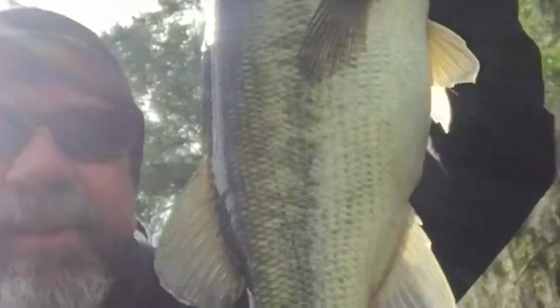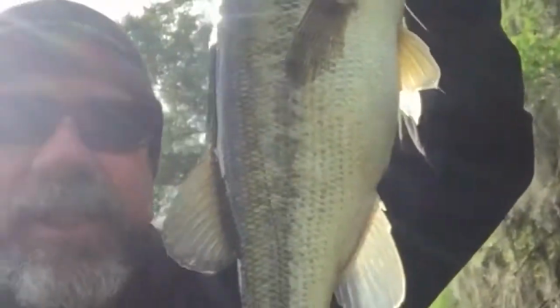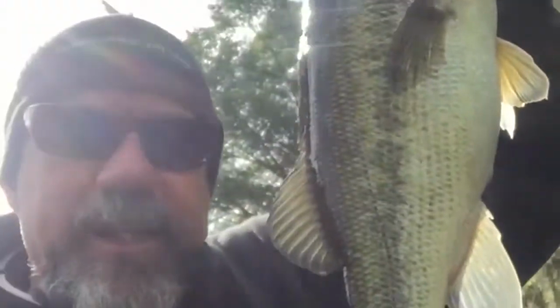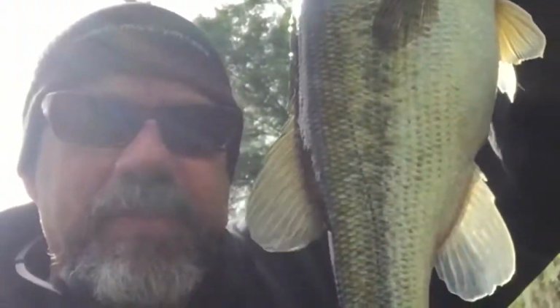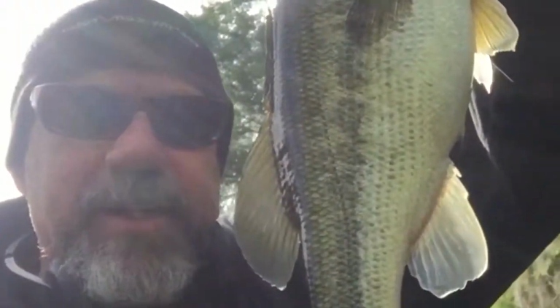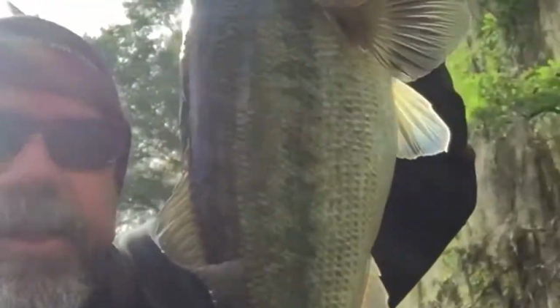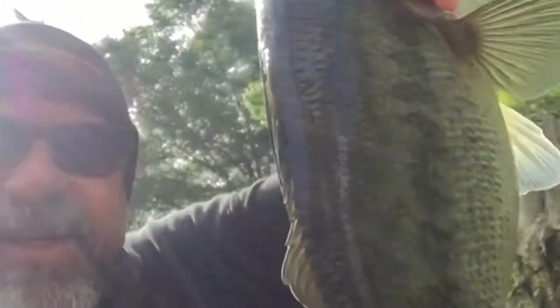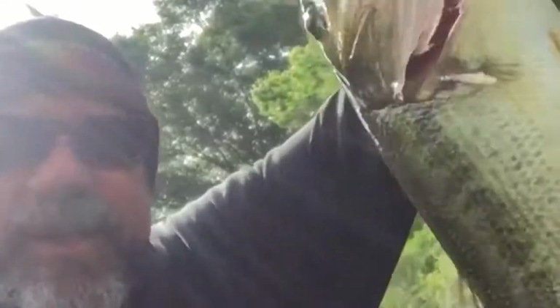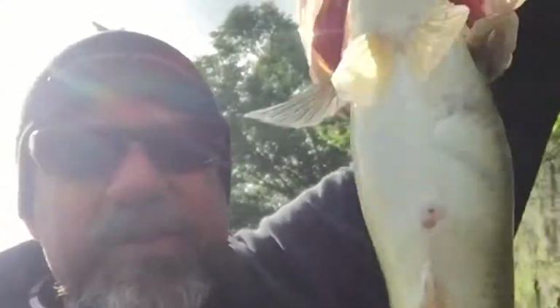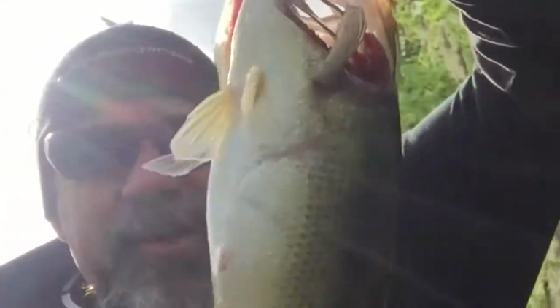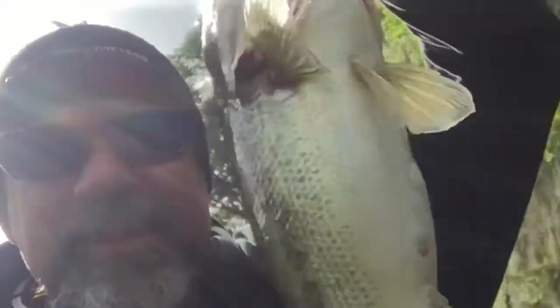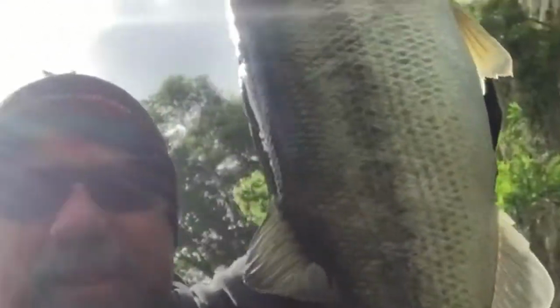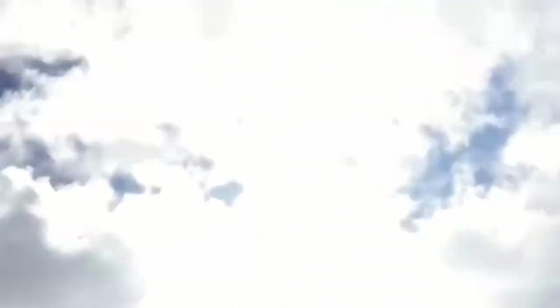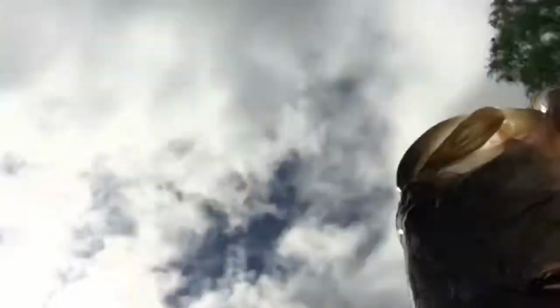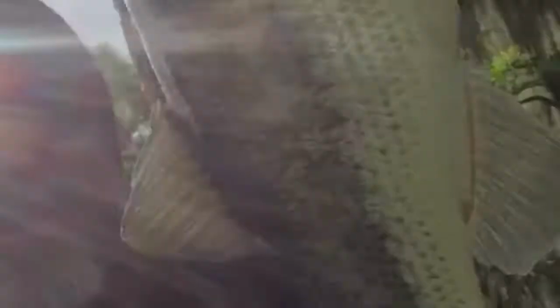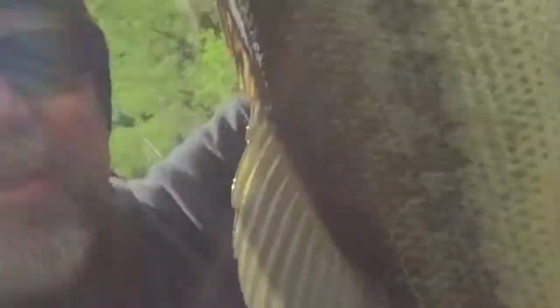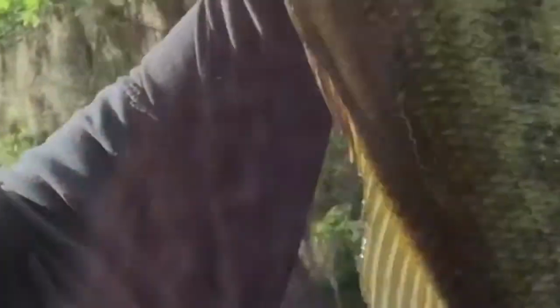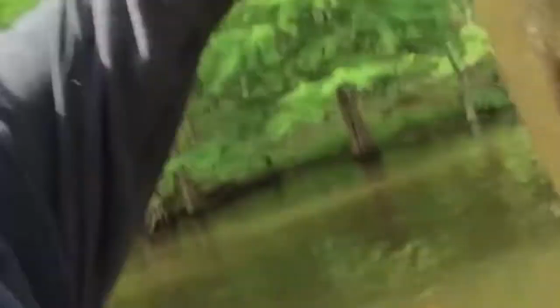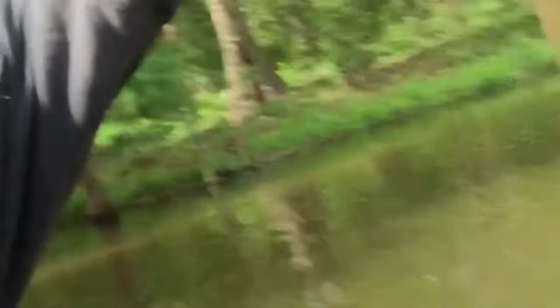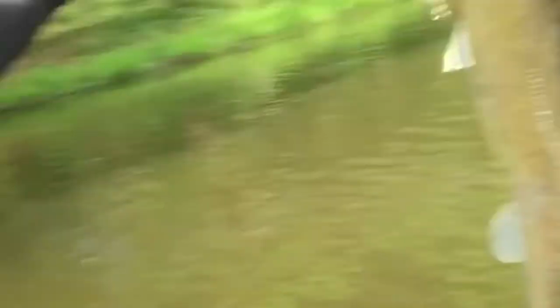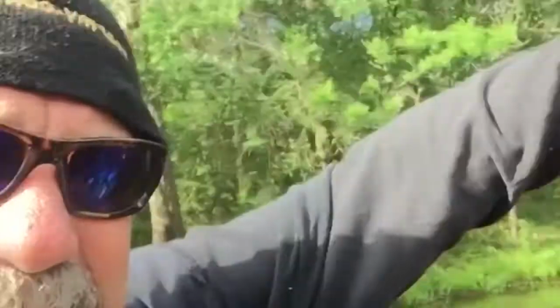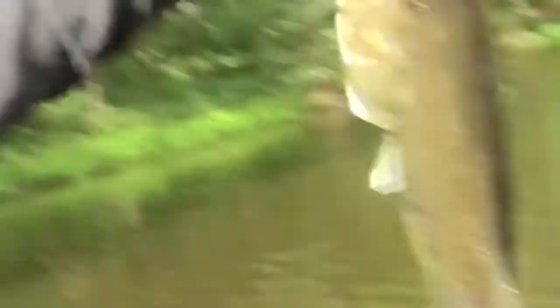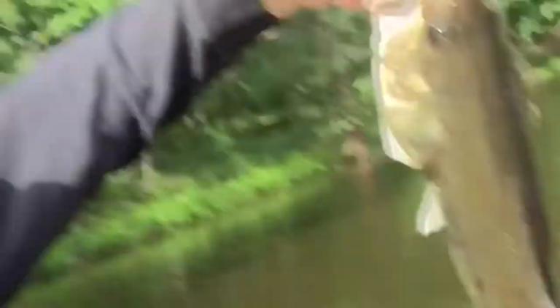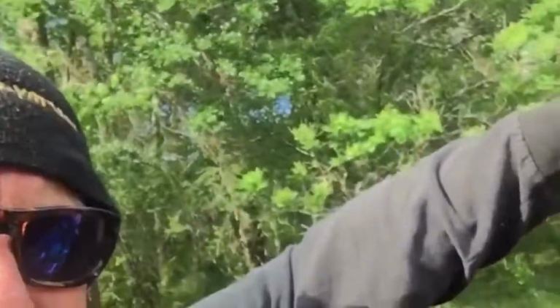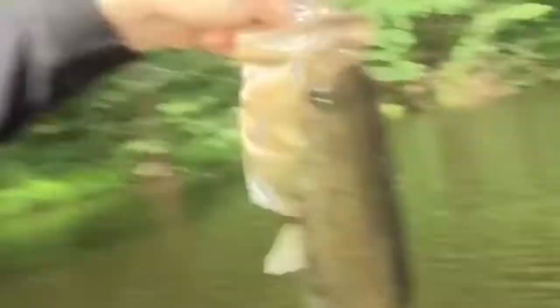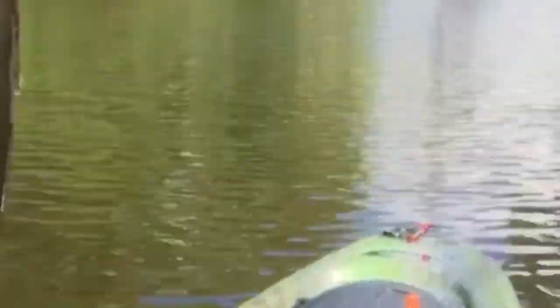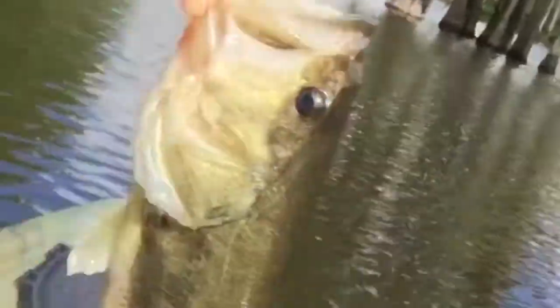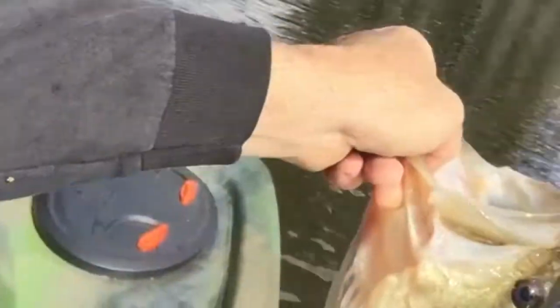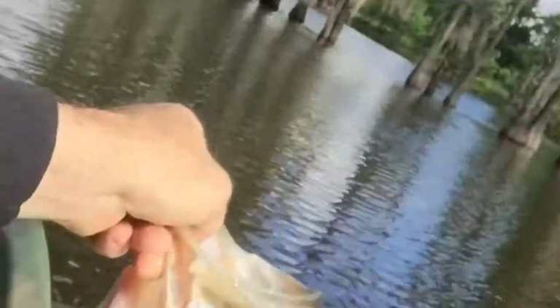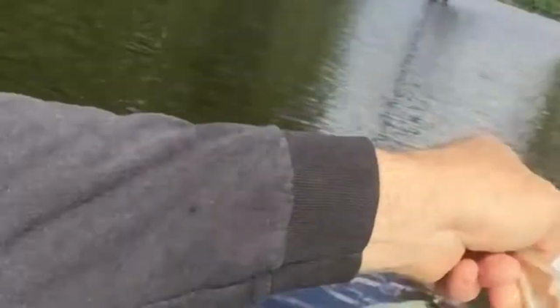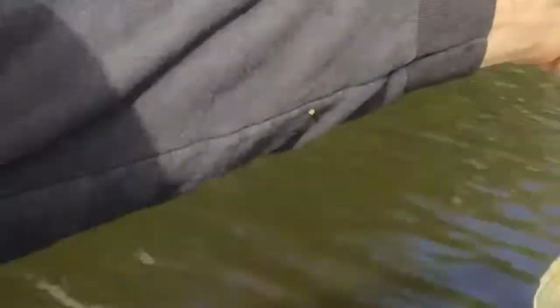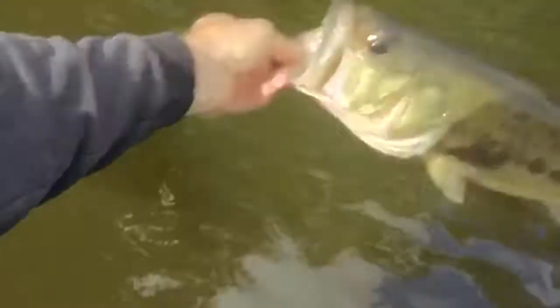My little alligator spot here — a nice three-pounder. Got my Catch 20, or is it Catch 22, or whatever — Pelican. Let him go.